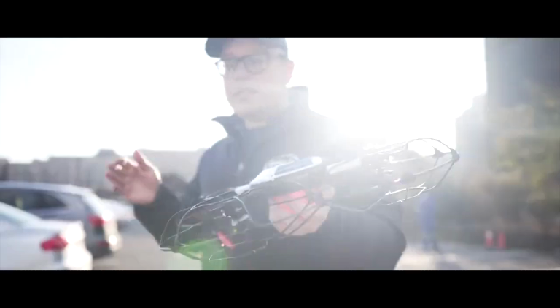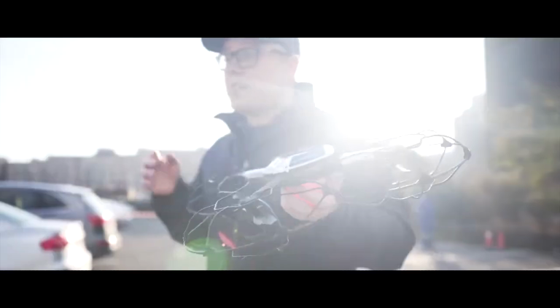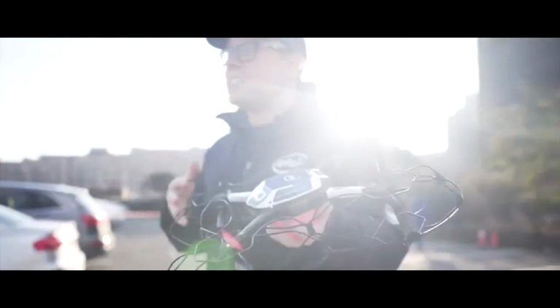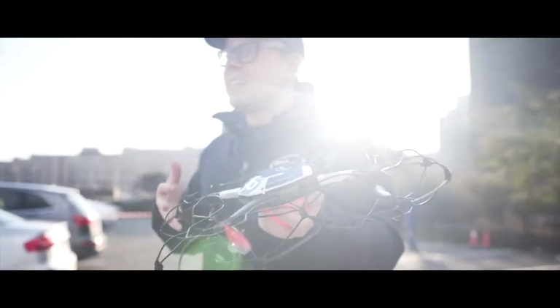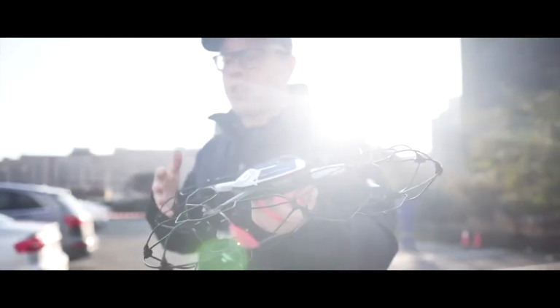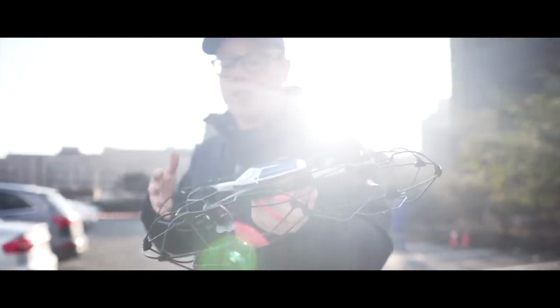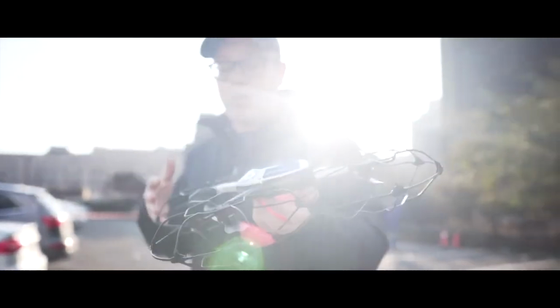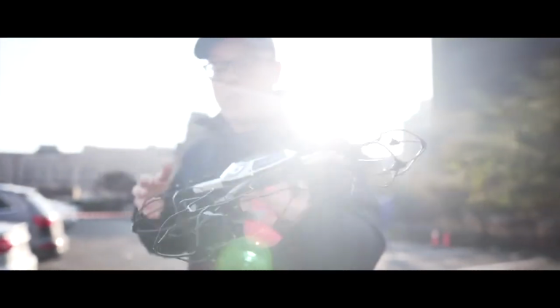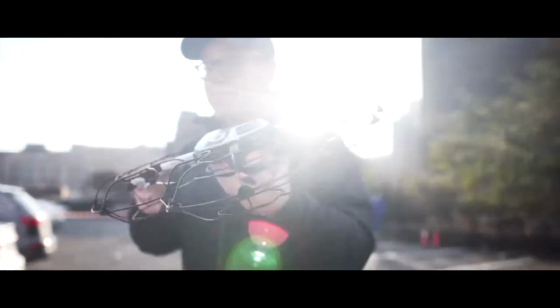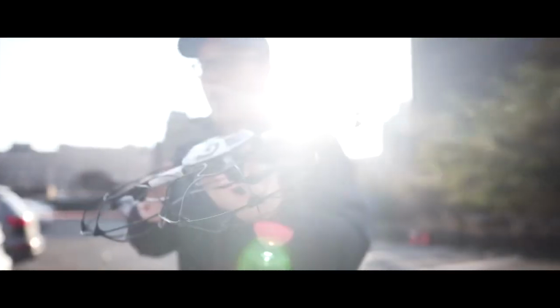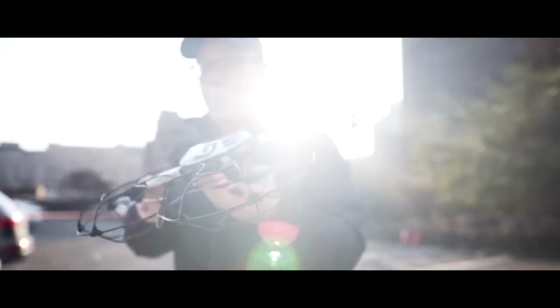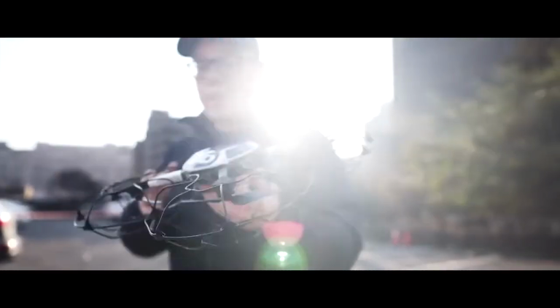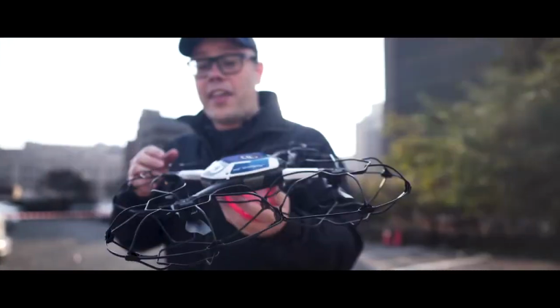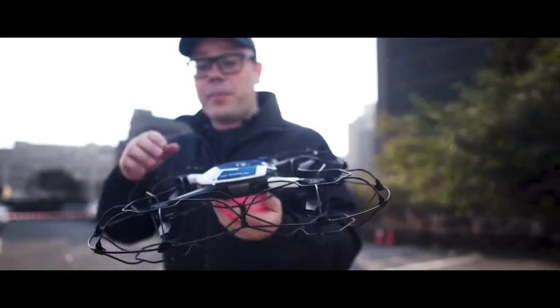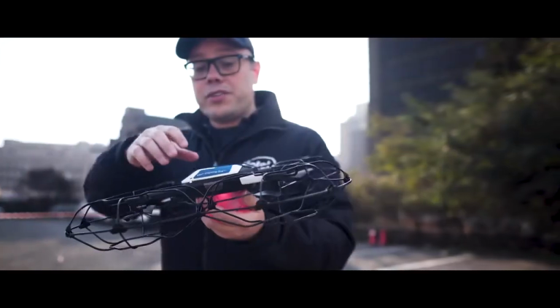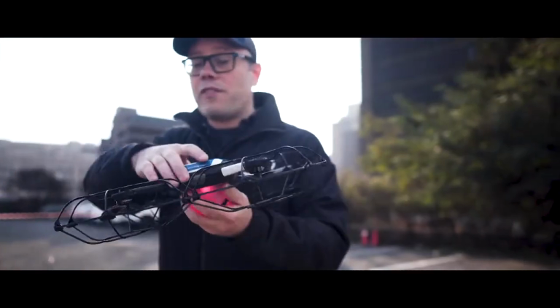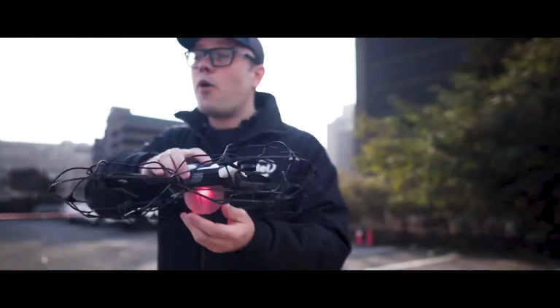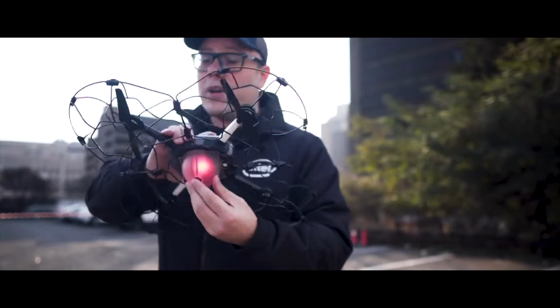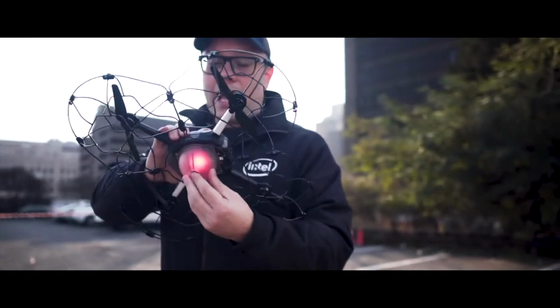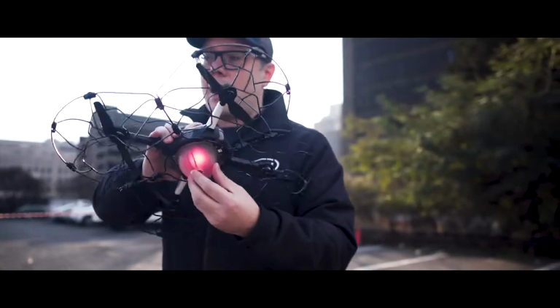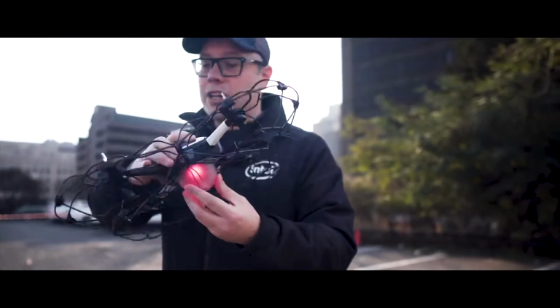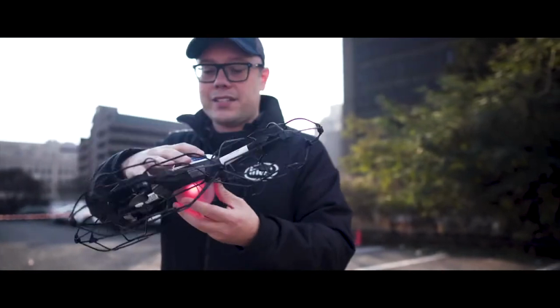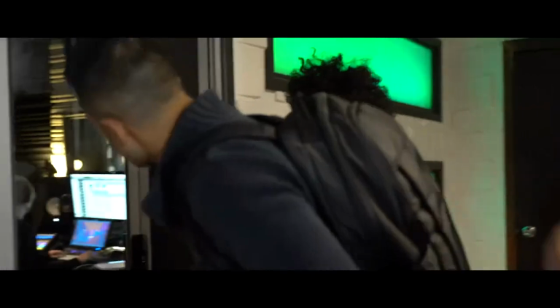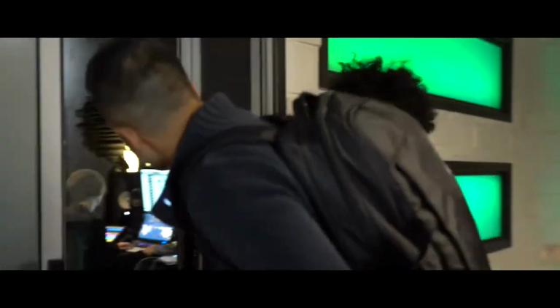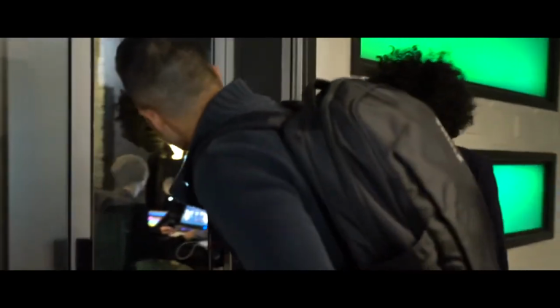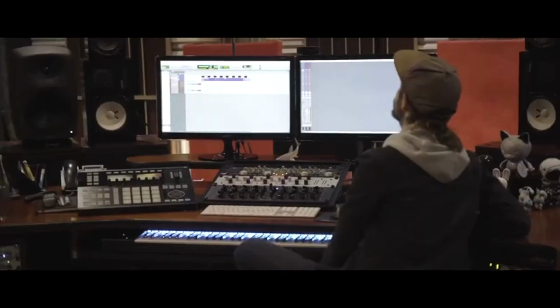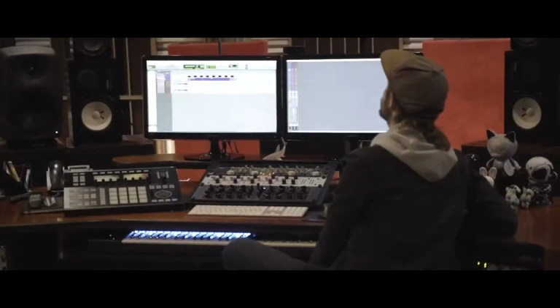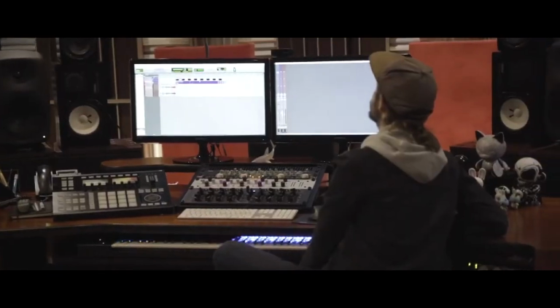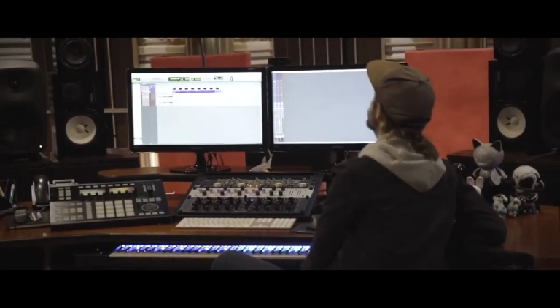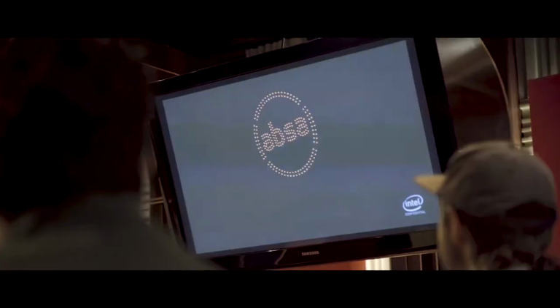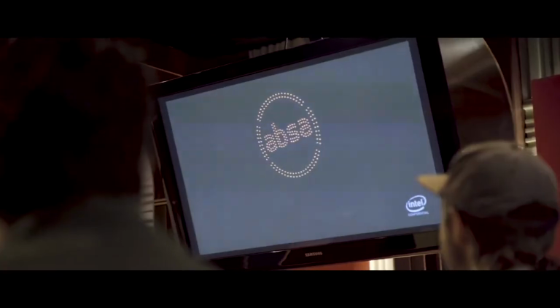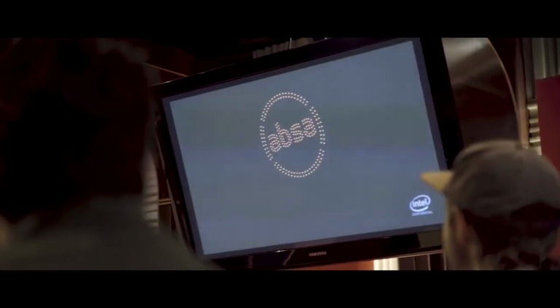This is the Intel Shooting Star drone. It's a quadcopter that can produce over 4 billion light combinations. We use these in a fleet to conduct our light show animations.